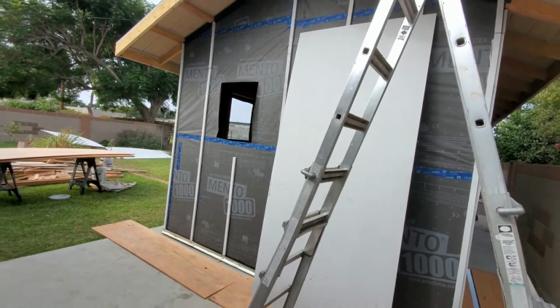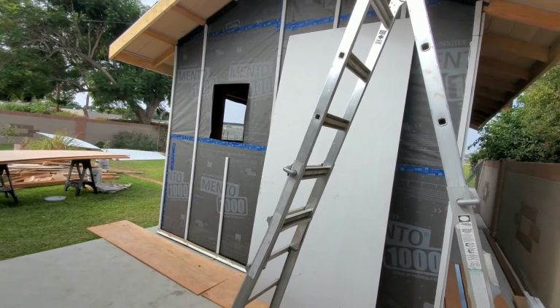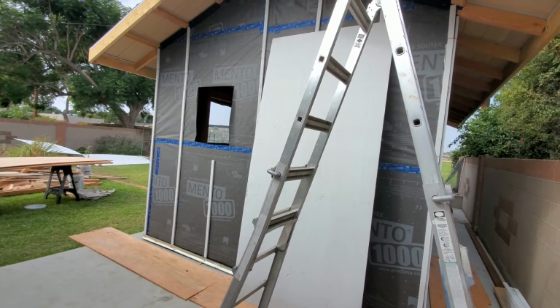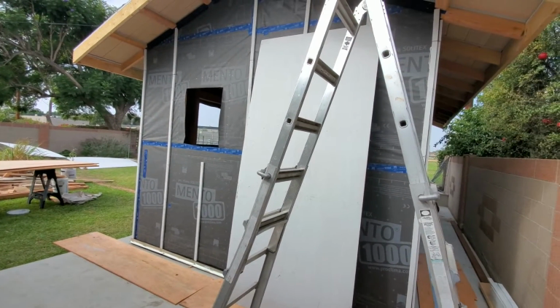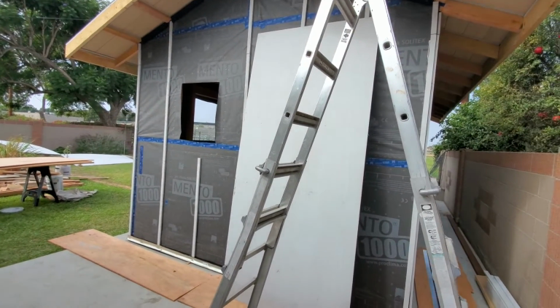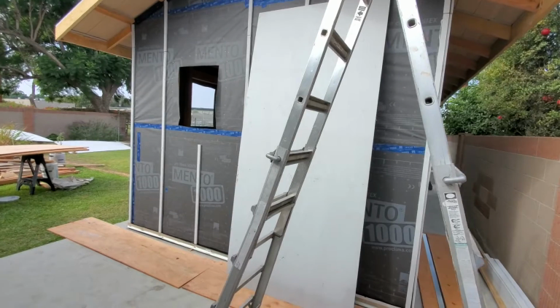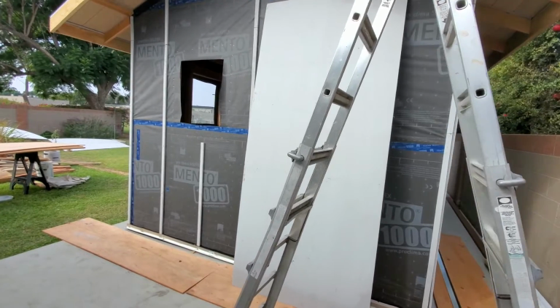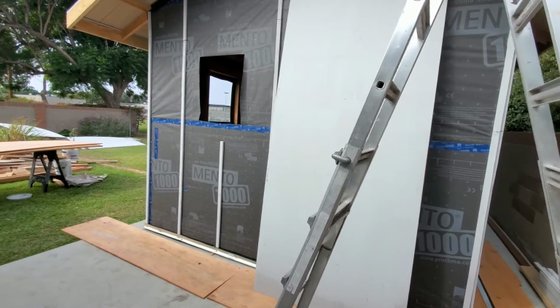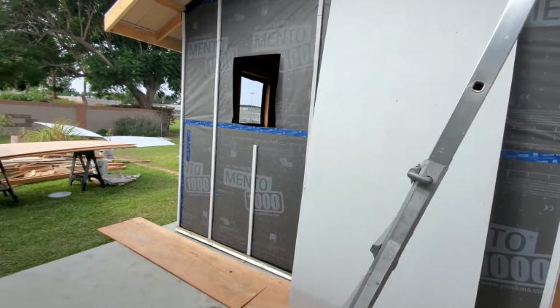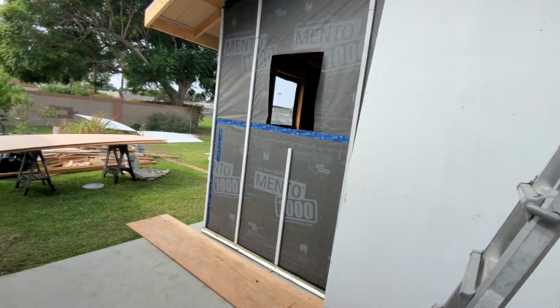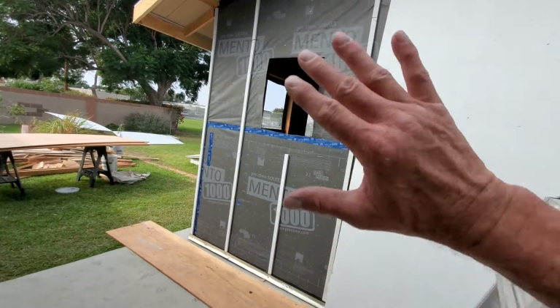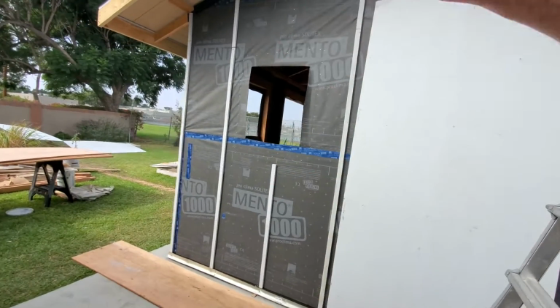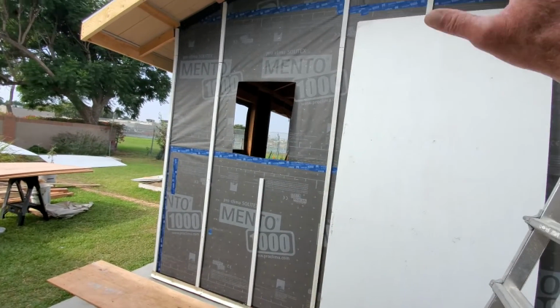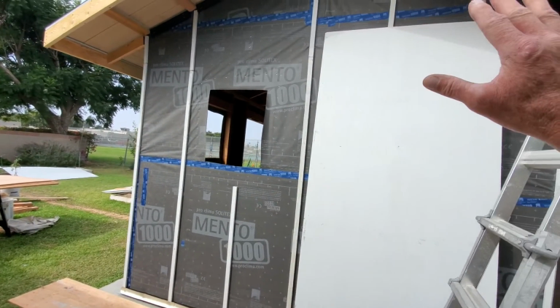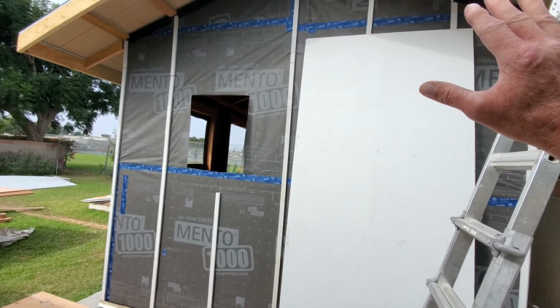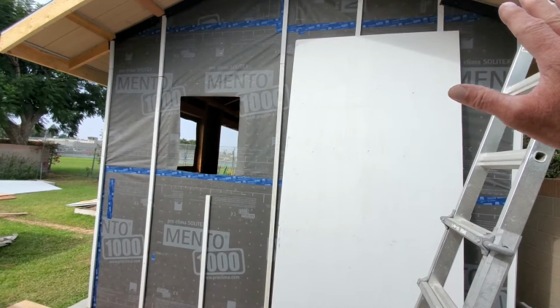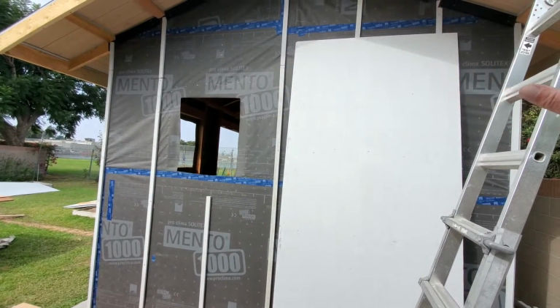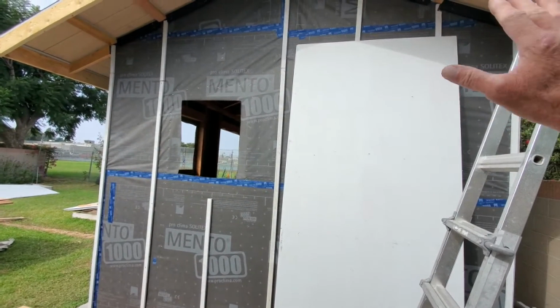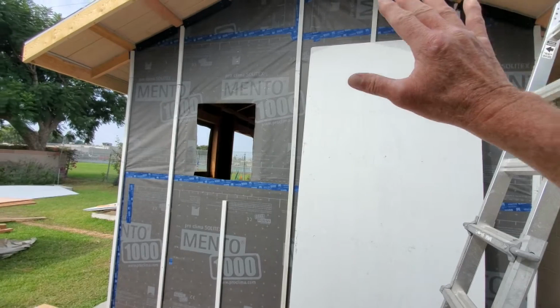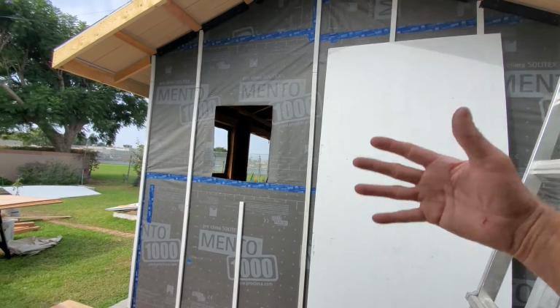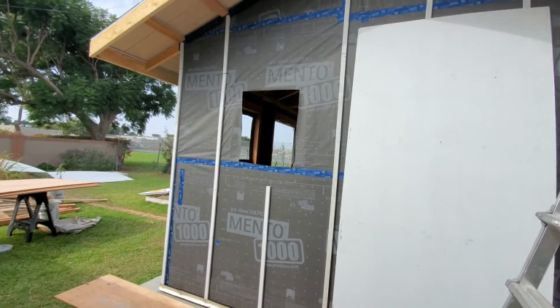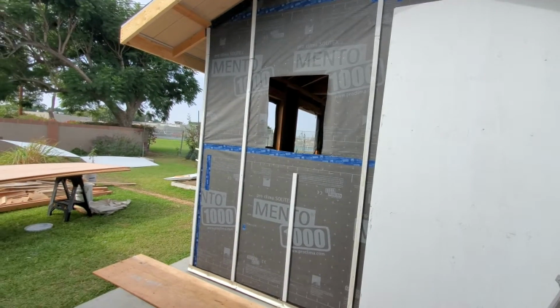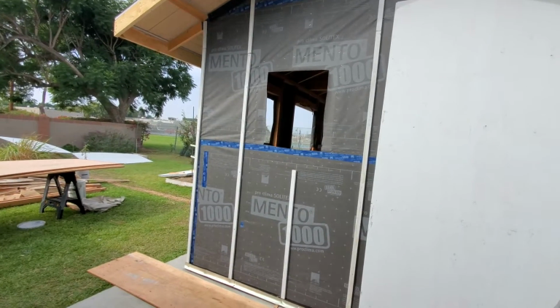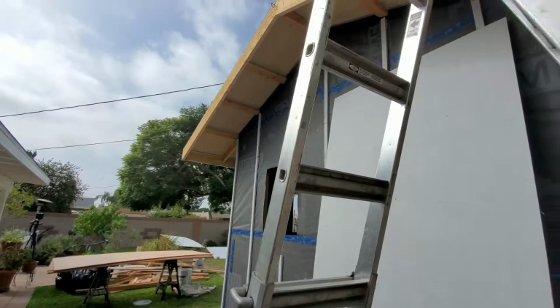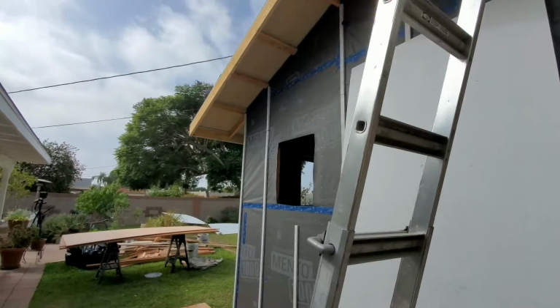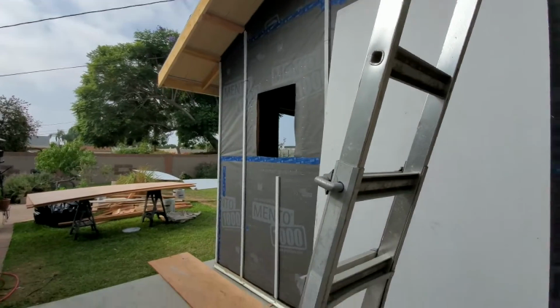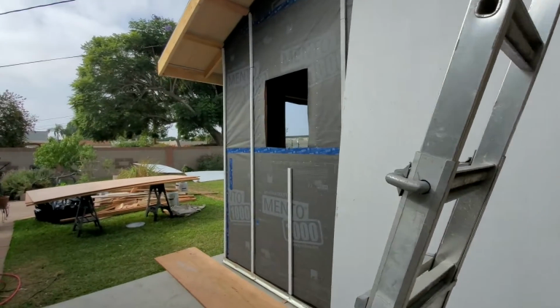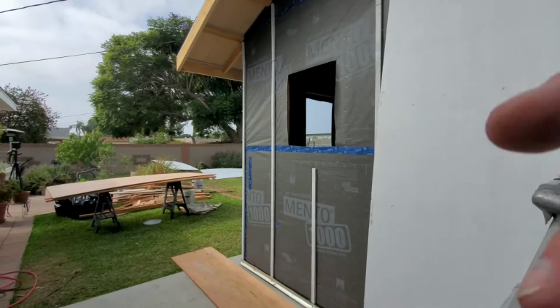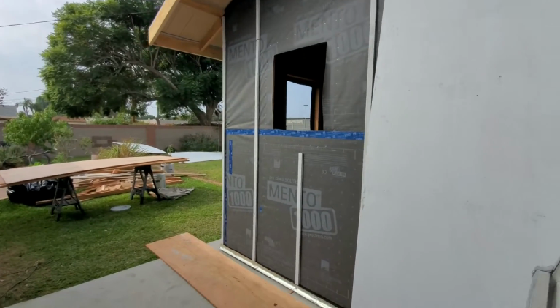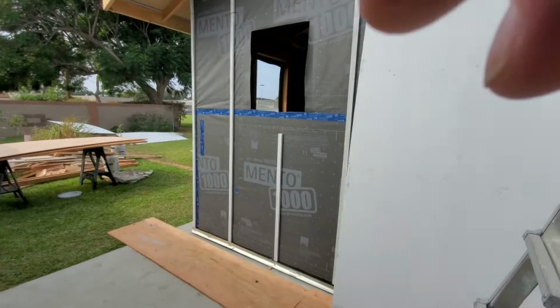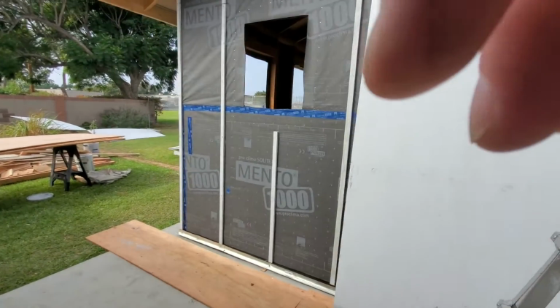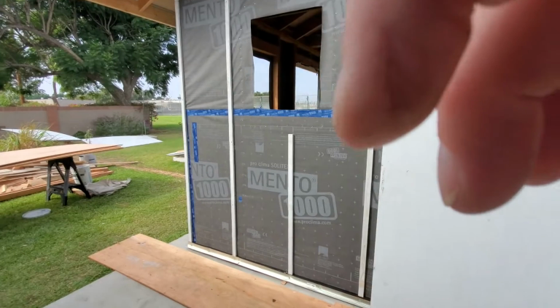Priming all six sides means it'll withstand the weather better and it'll stop it from expanding and contracting as much too. As soon as this plywood starts going up it'll be protected on all six sides.